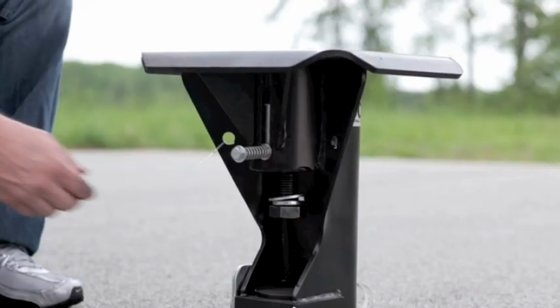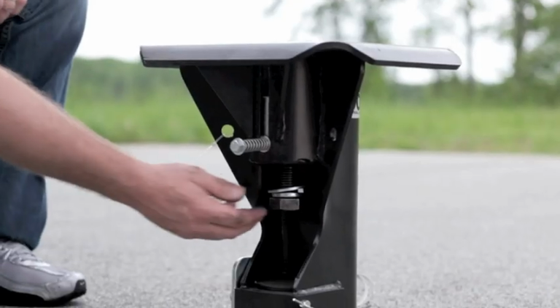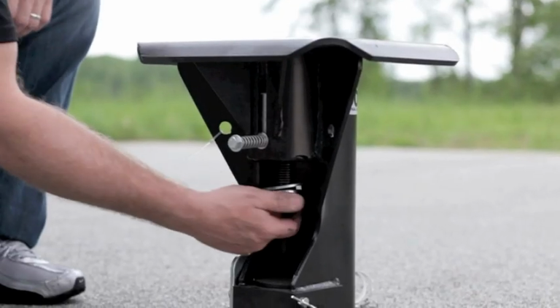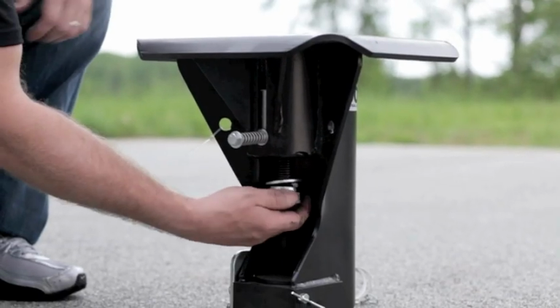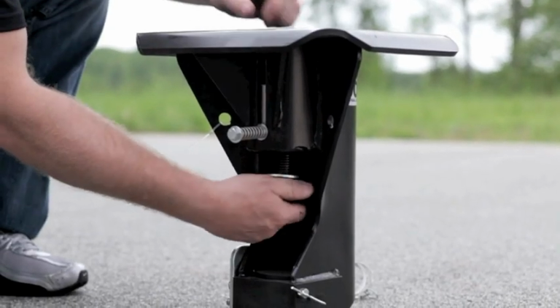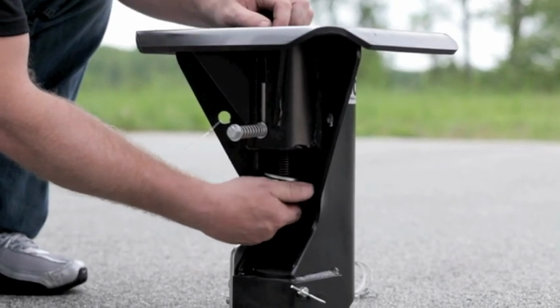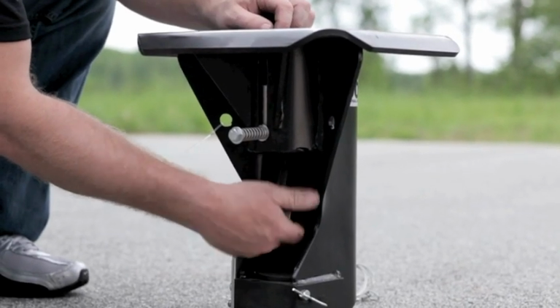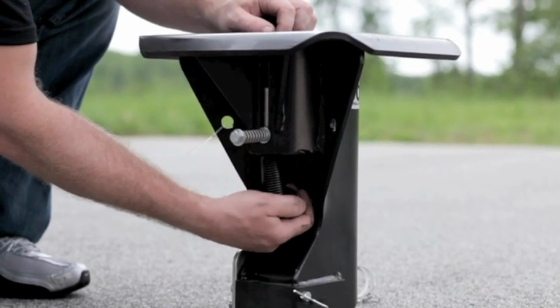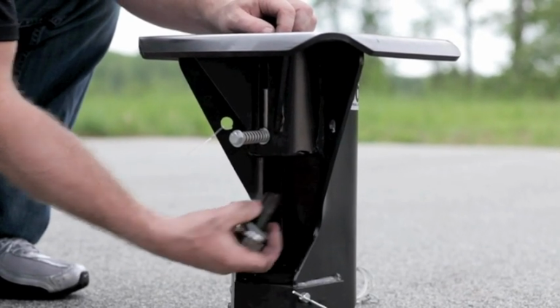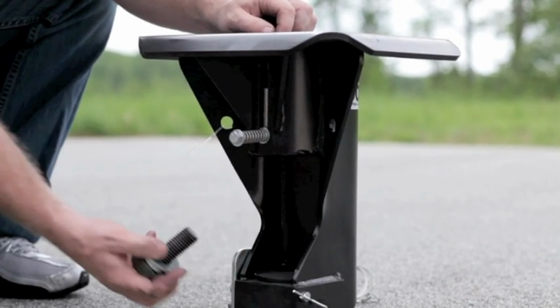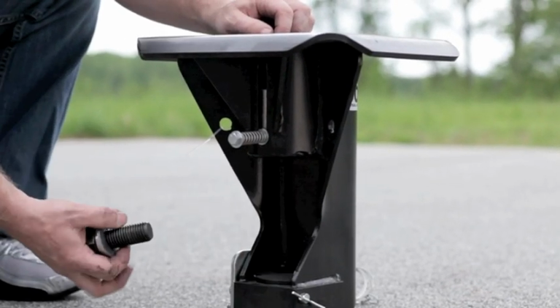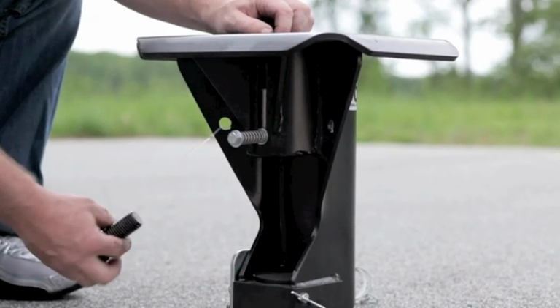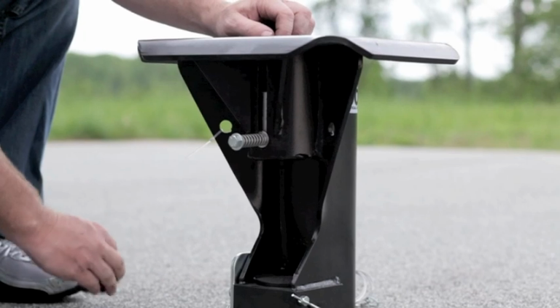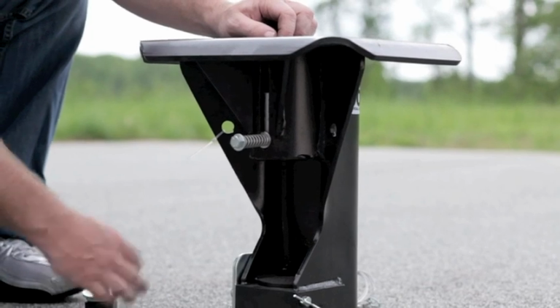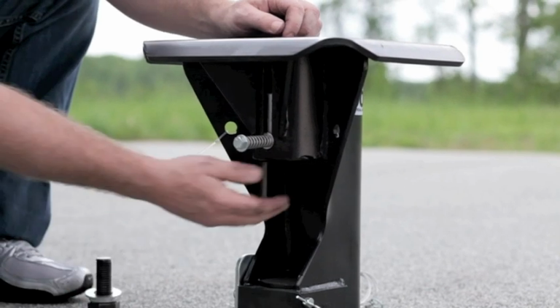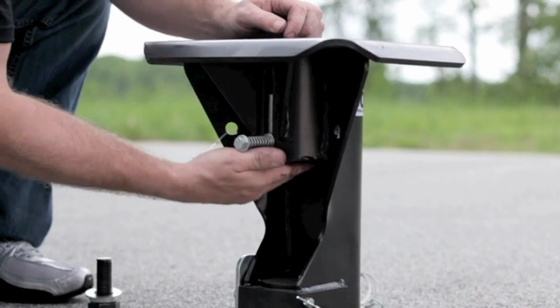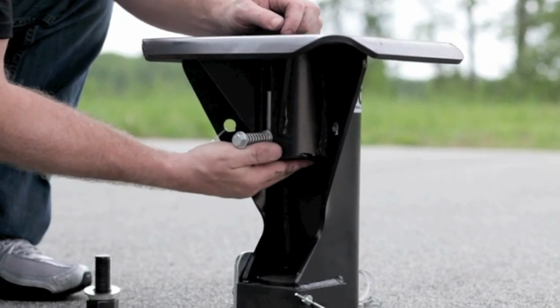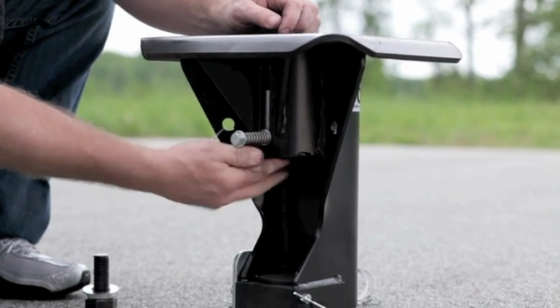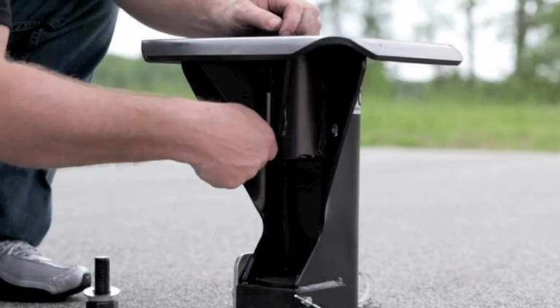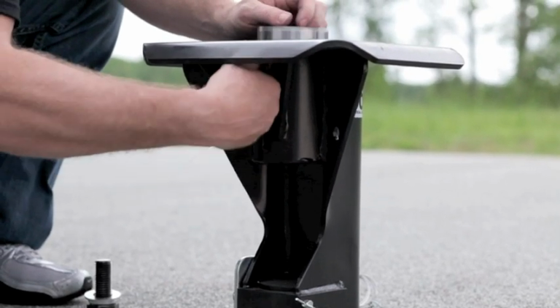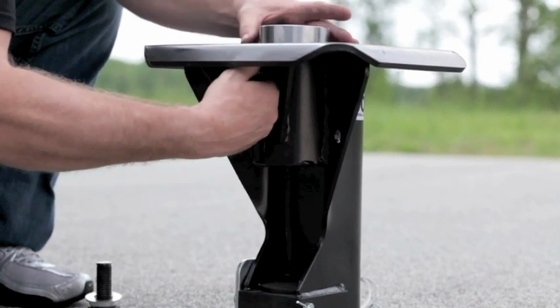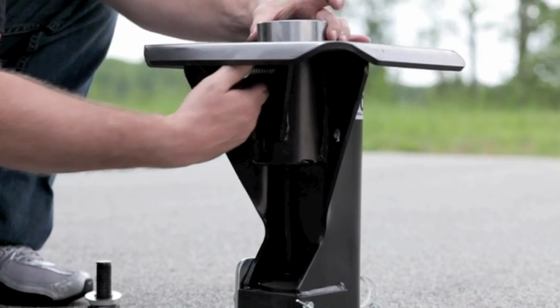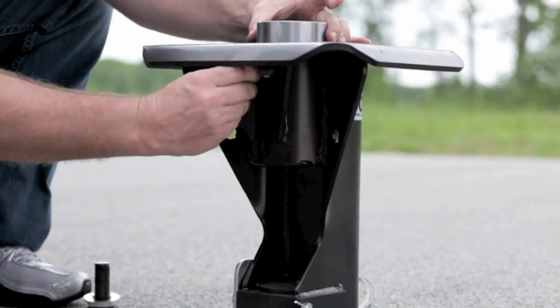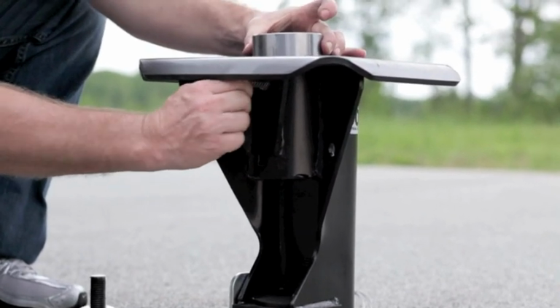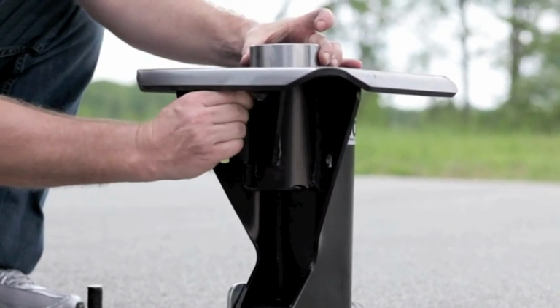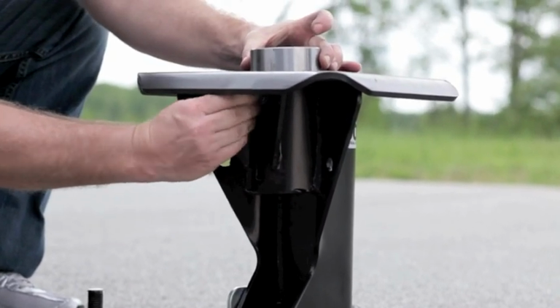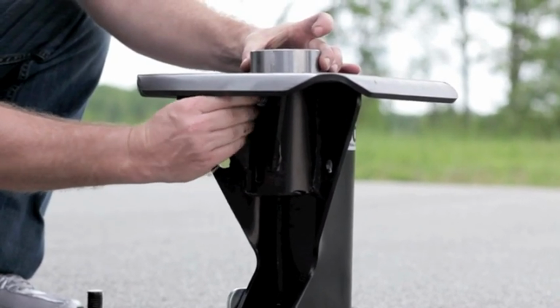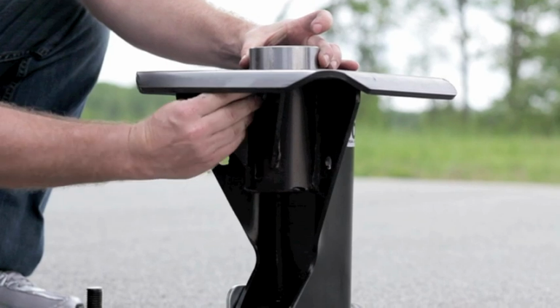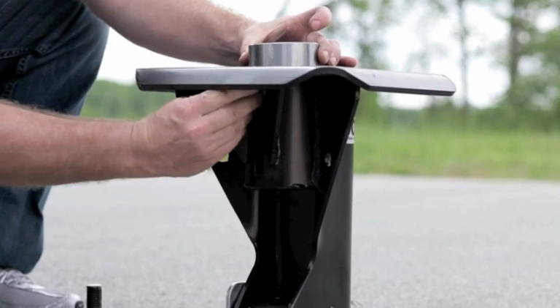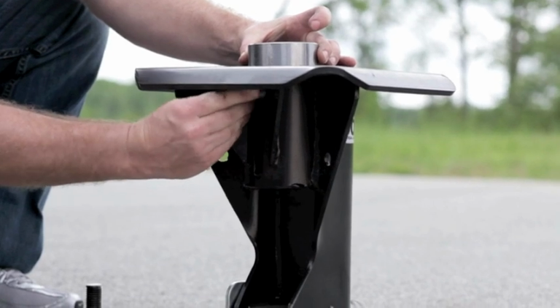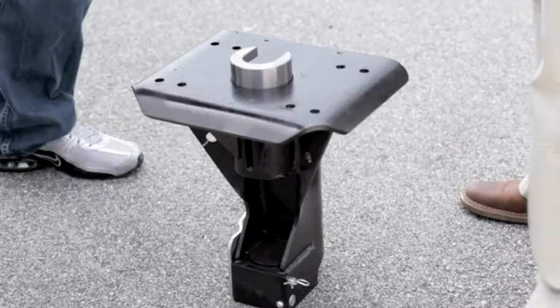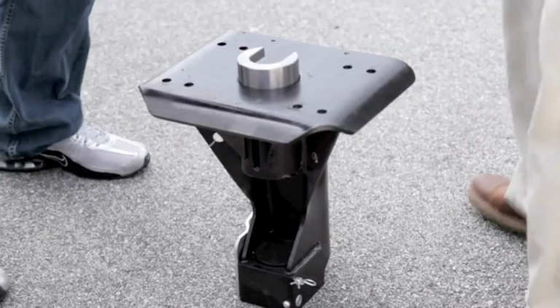To begin, locate the one inch kingpin lock draw bolt and remove. Pull upward on the kingpin lock until it has emerged fully out of the top mounting plate. Slide the kingpin lock over the trailer kingpin.